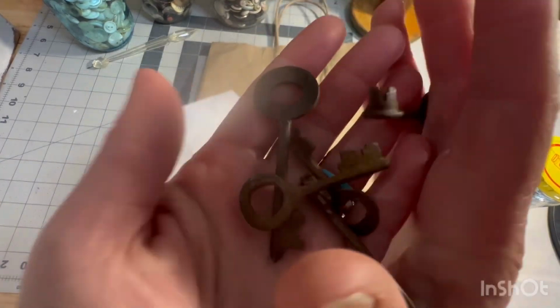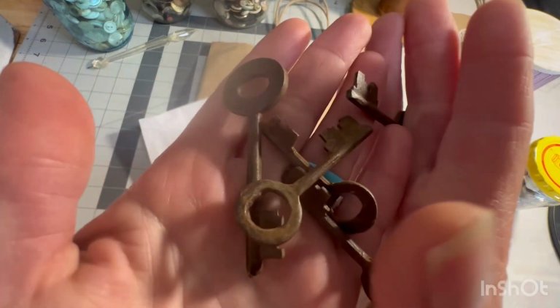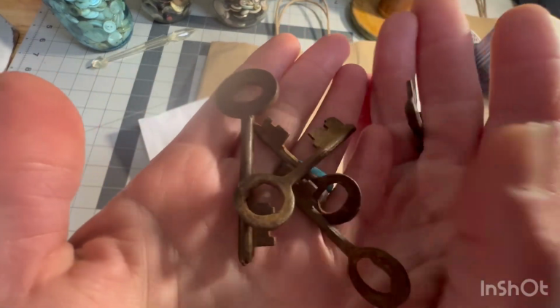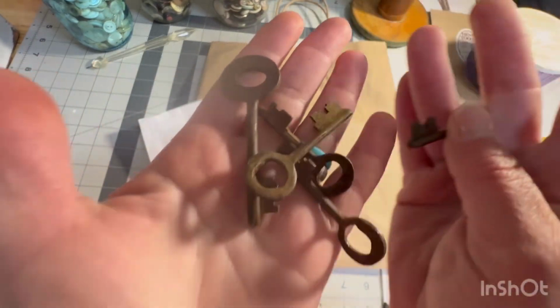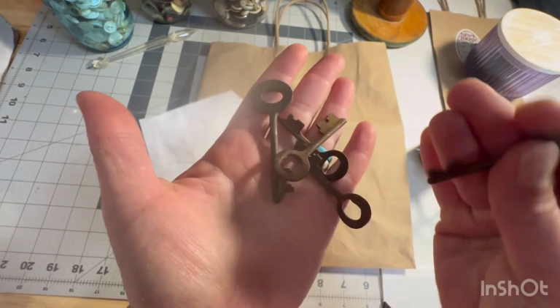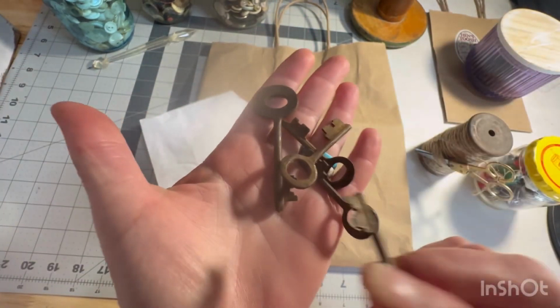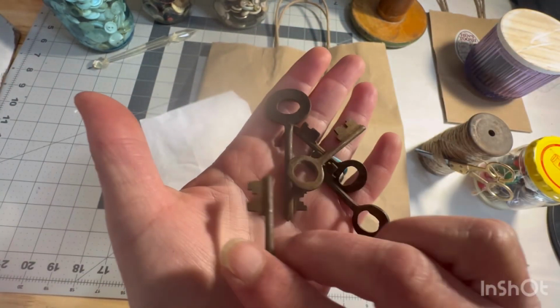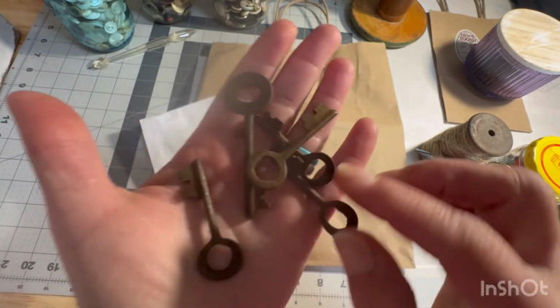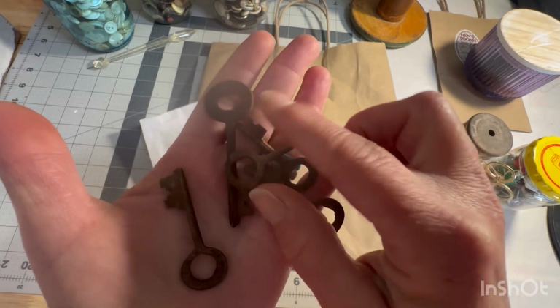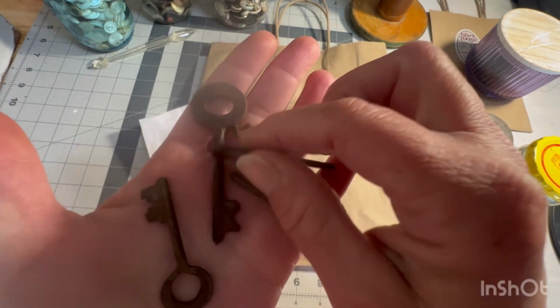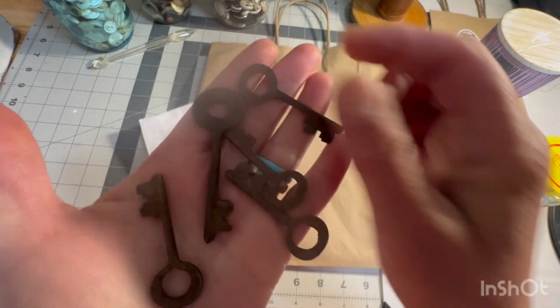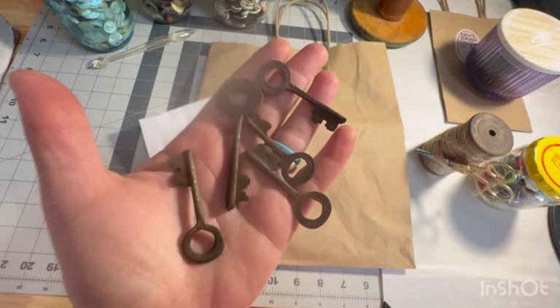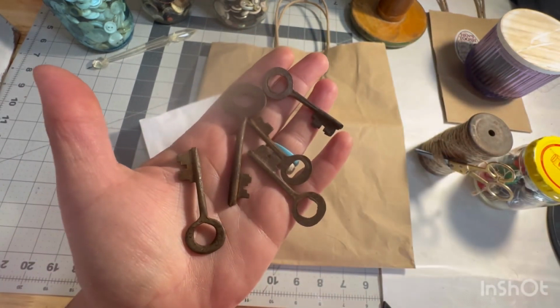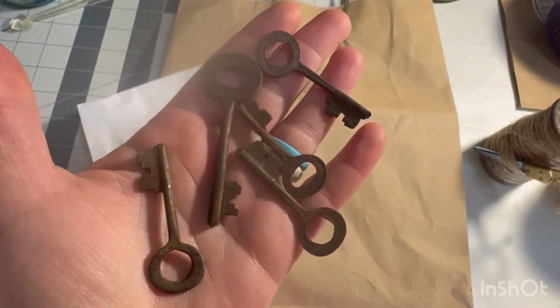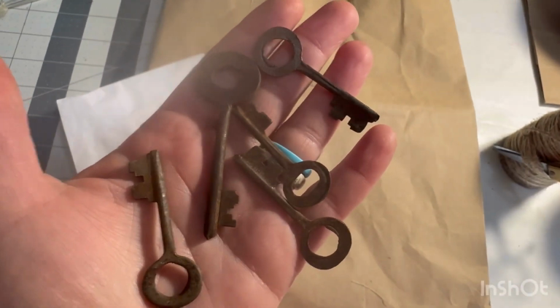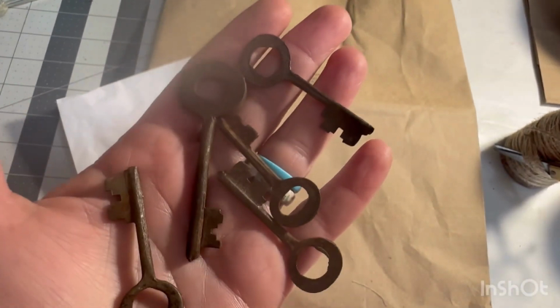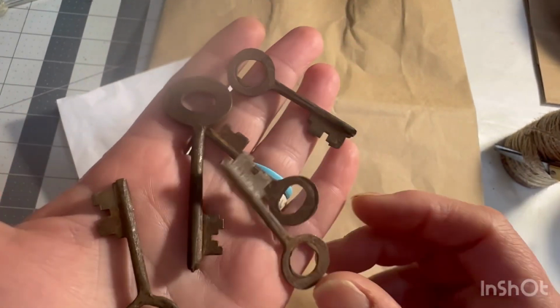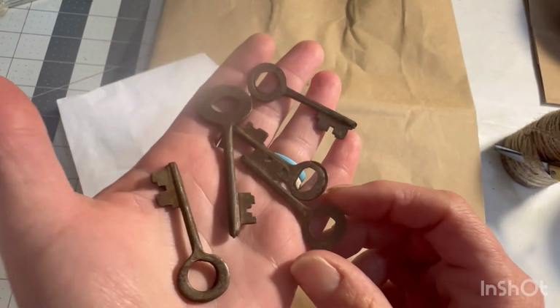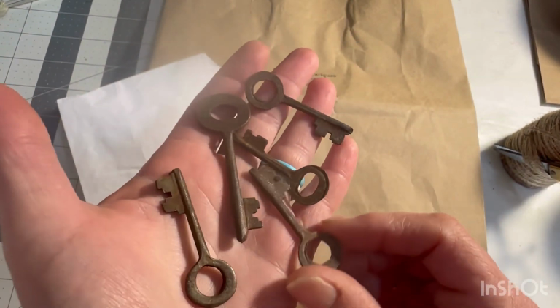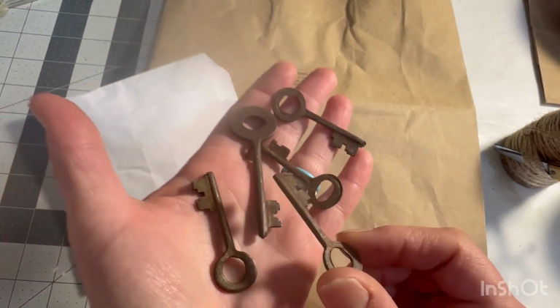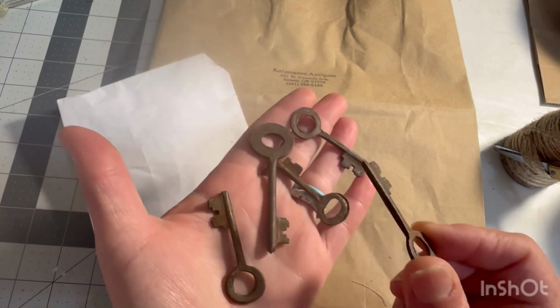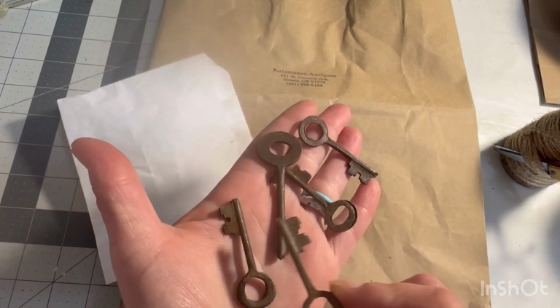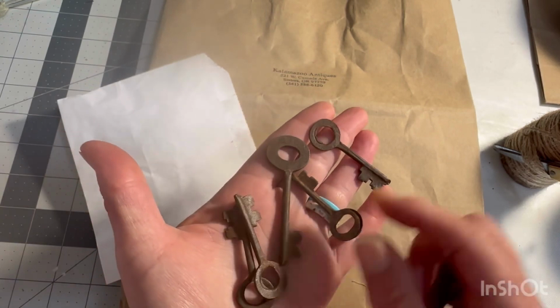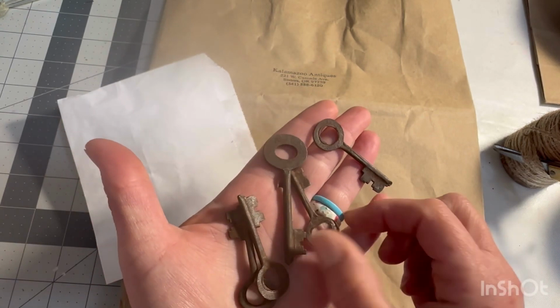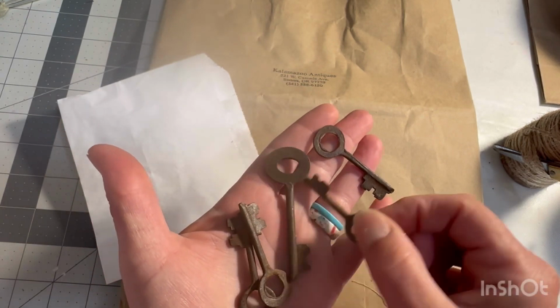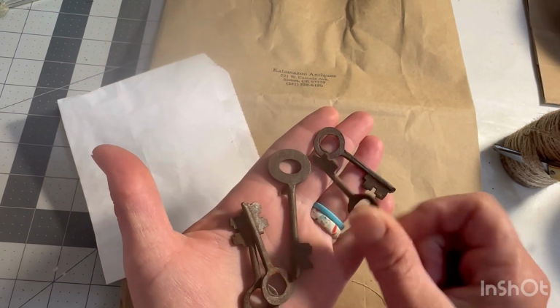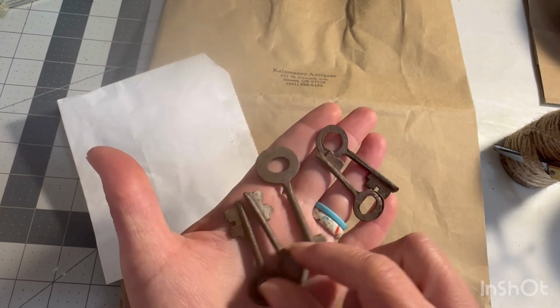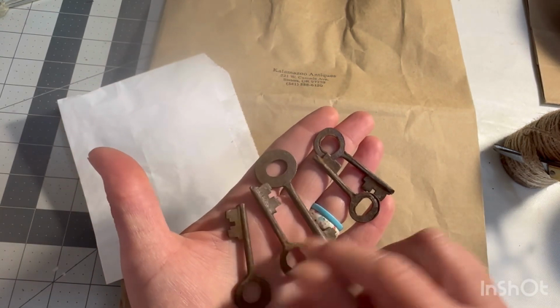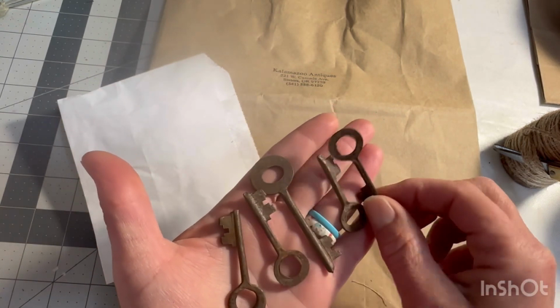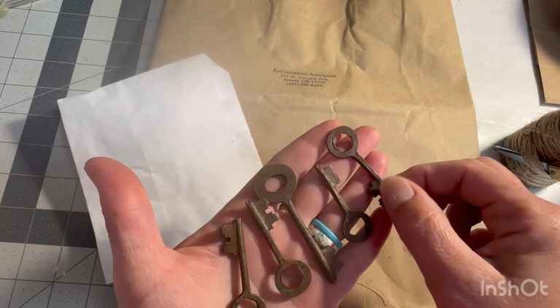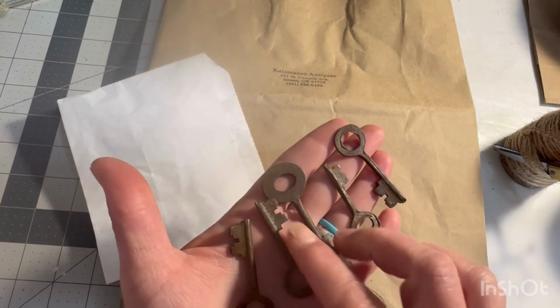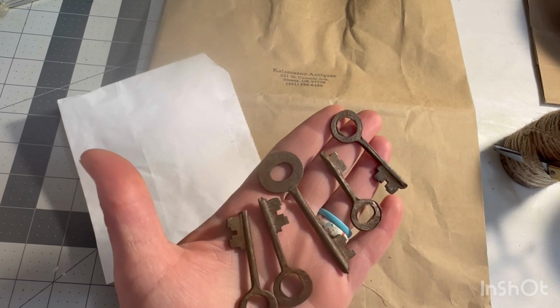Look at this! They are old, rusty, wonderful keys.